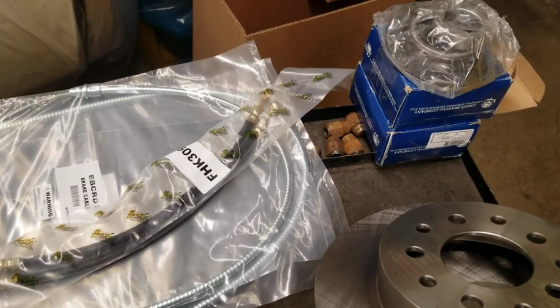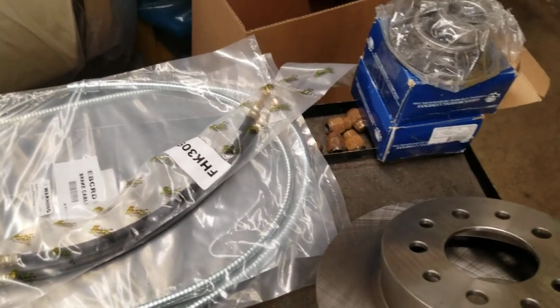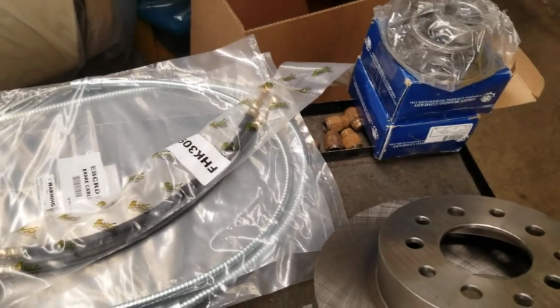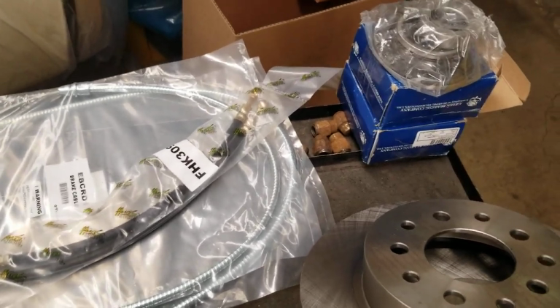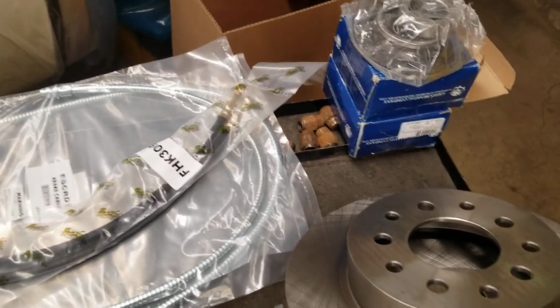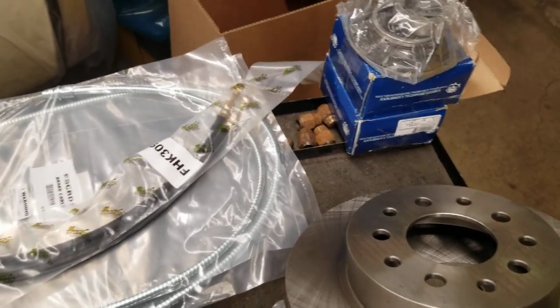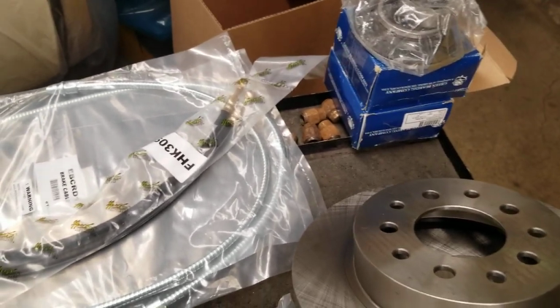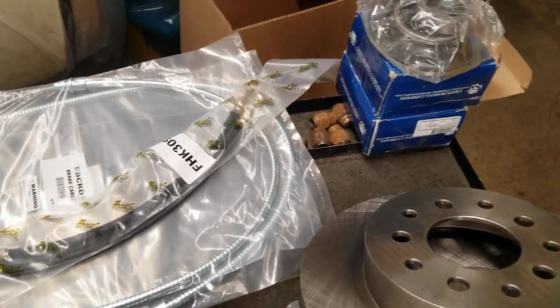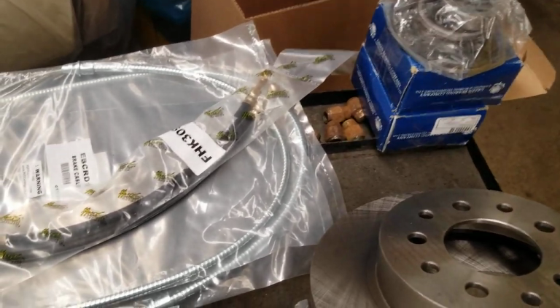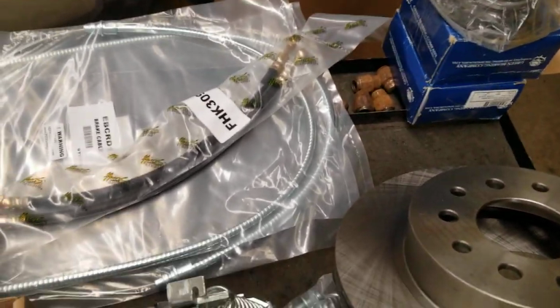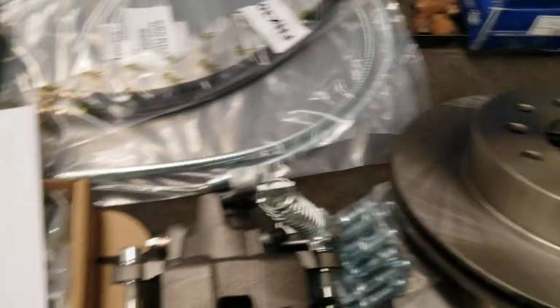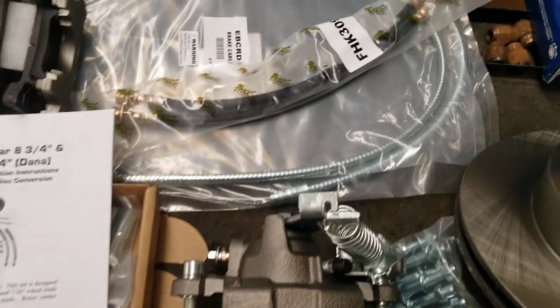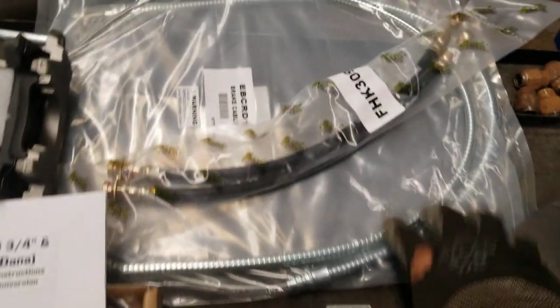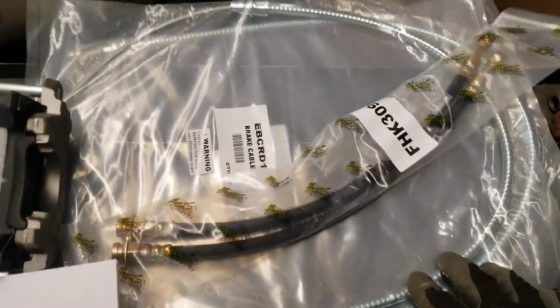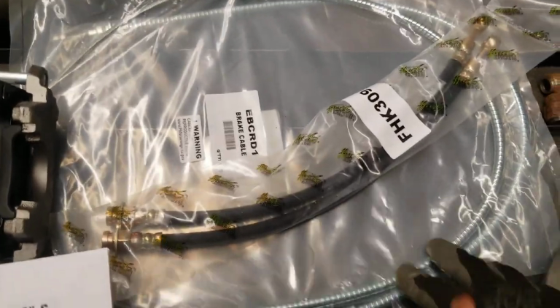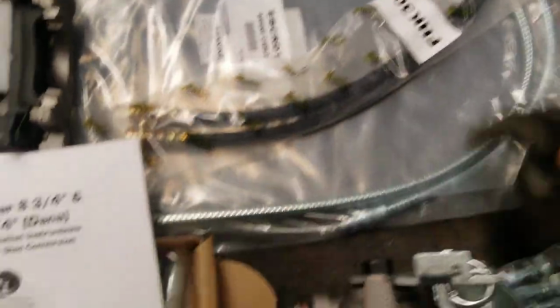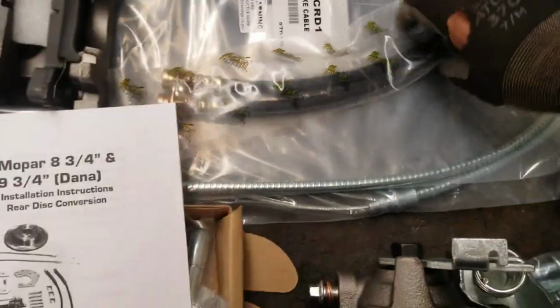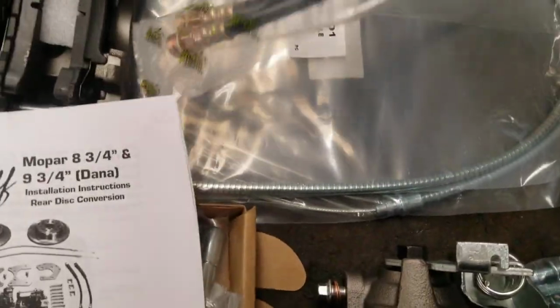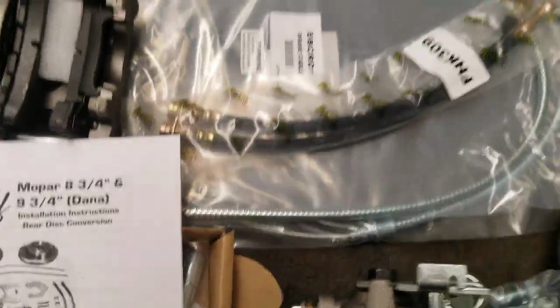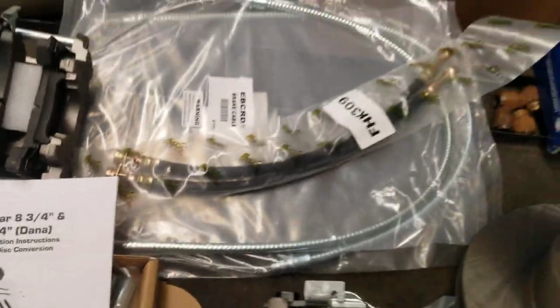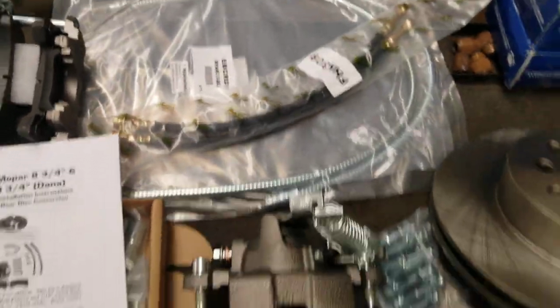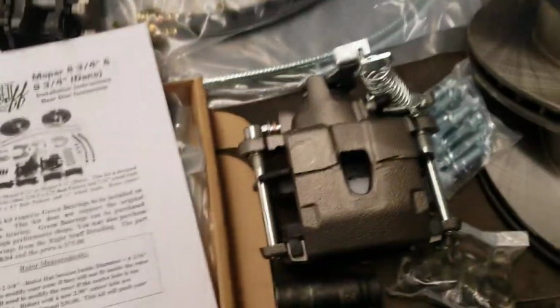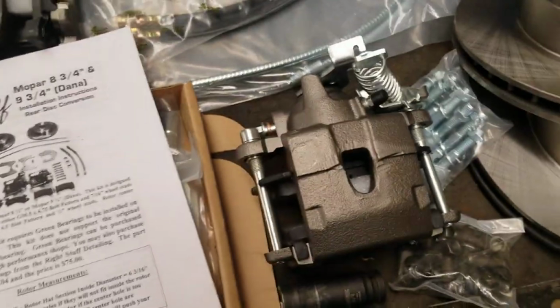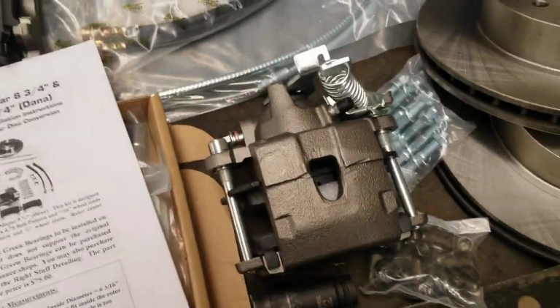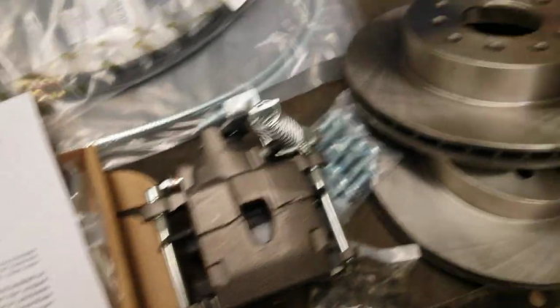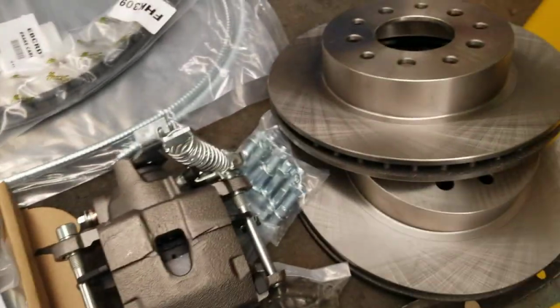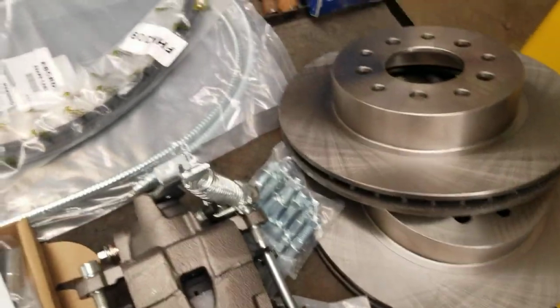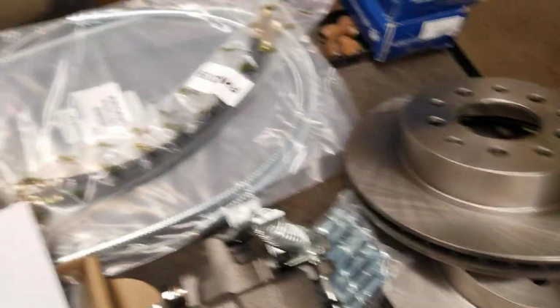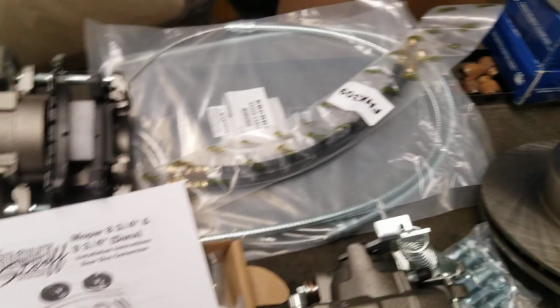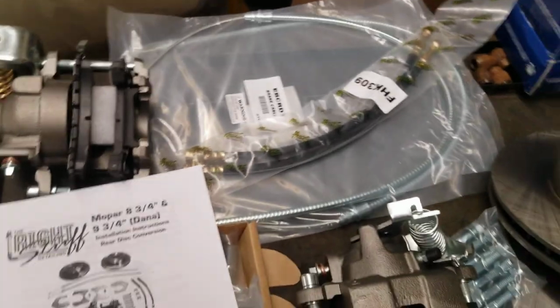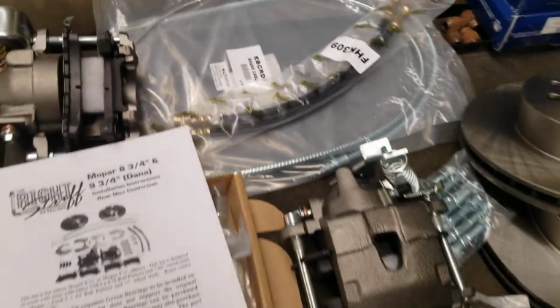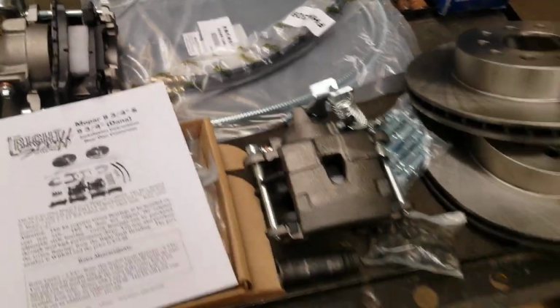This kit came with the parking brake cables, brake lines, calipers, brackets, and the rotors. So let's dig into this thing.